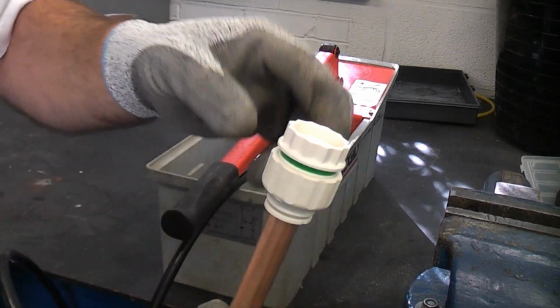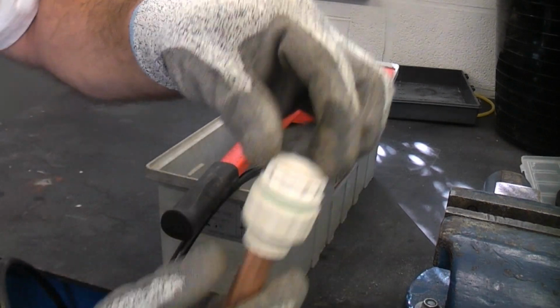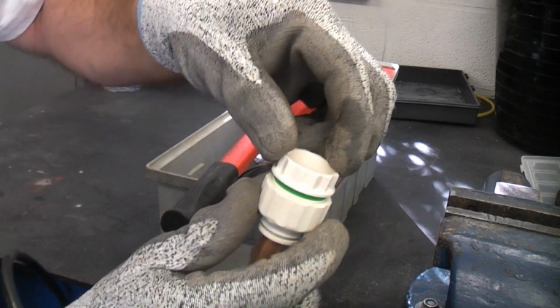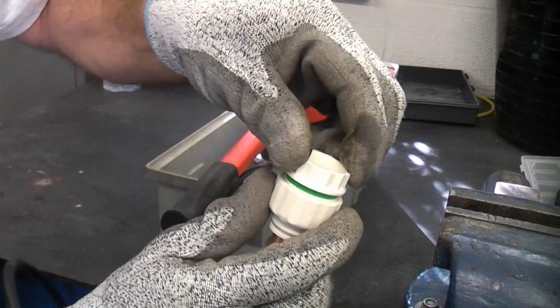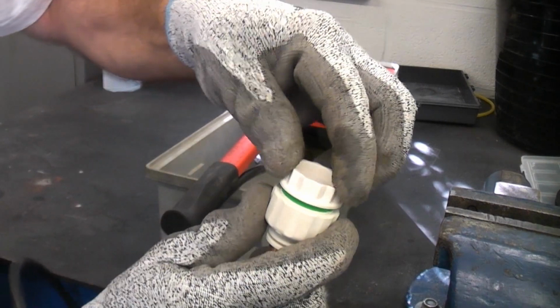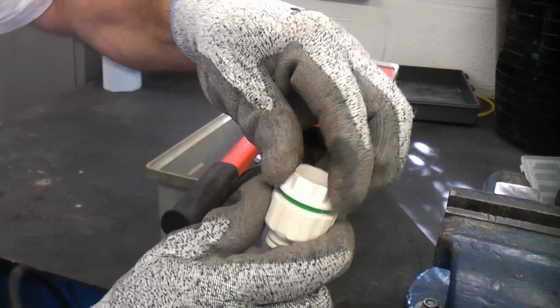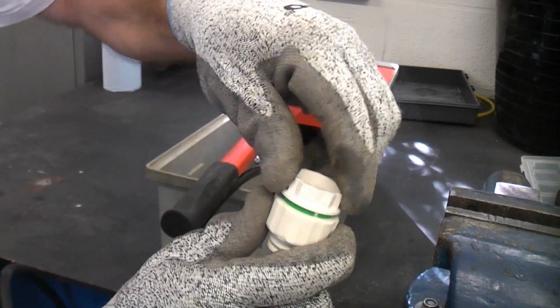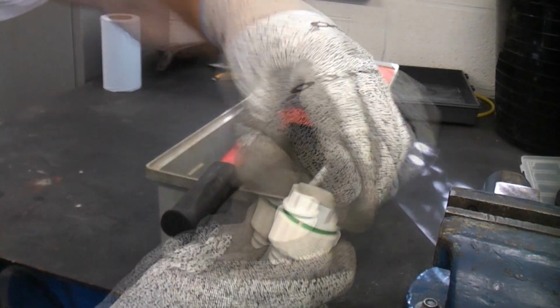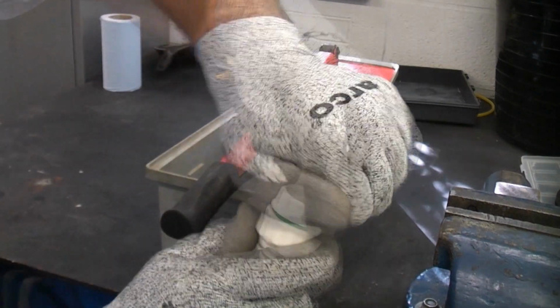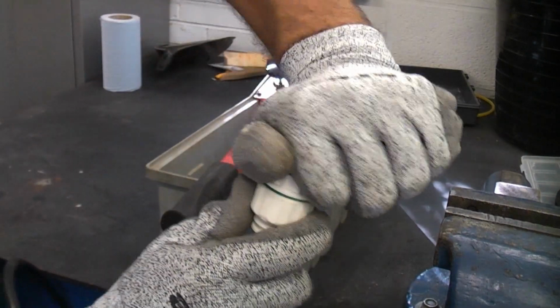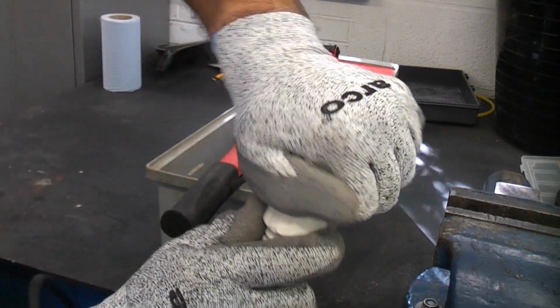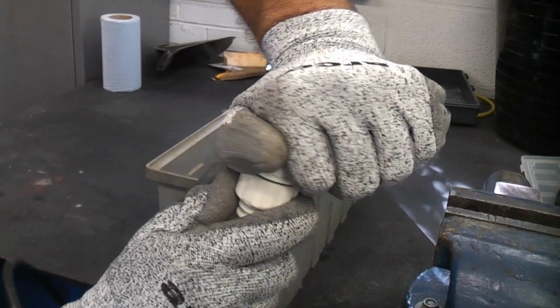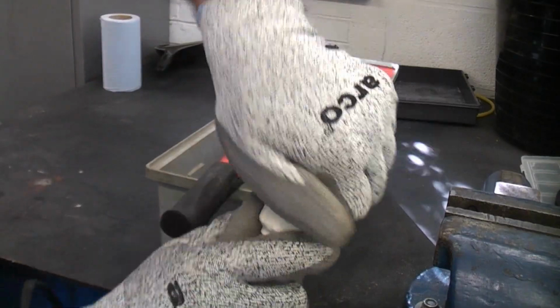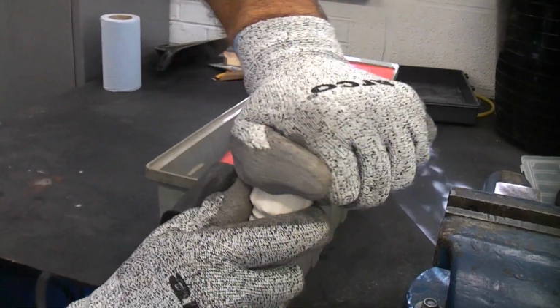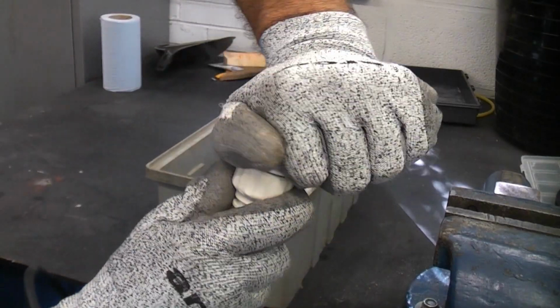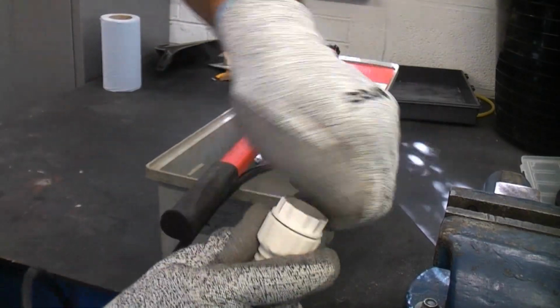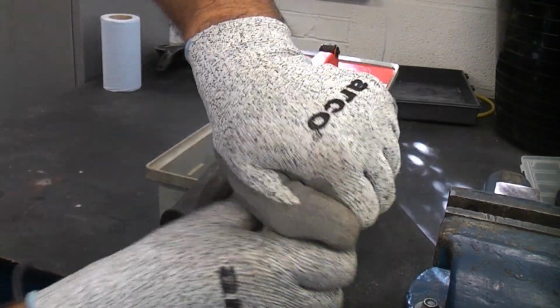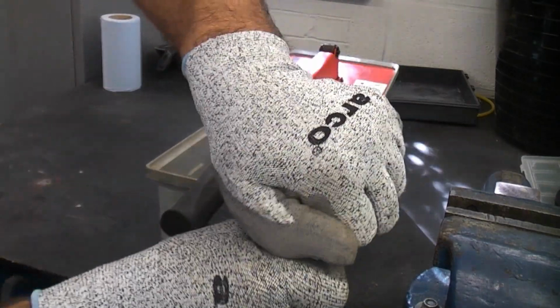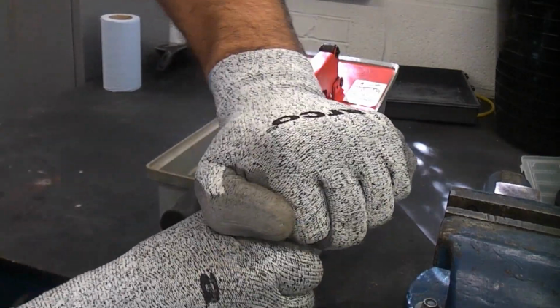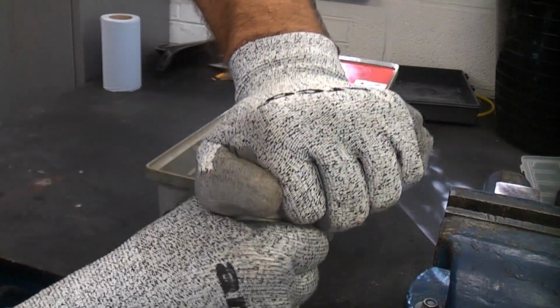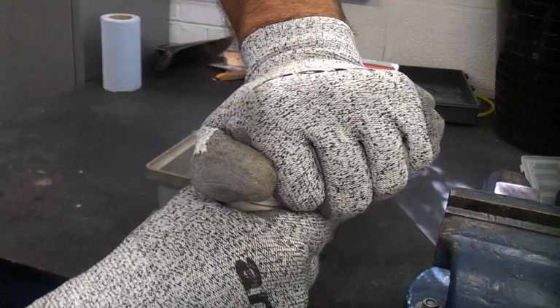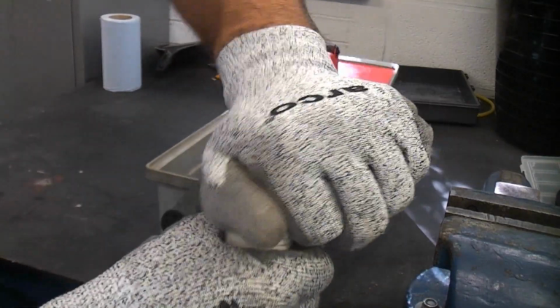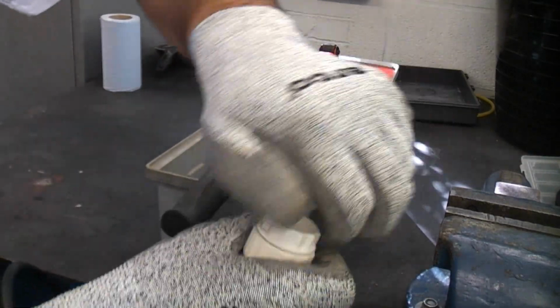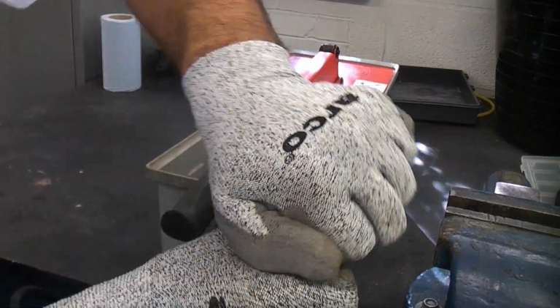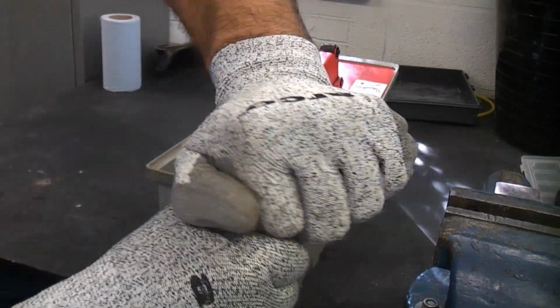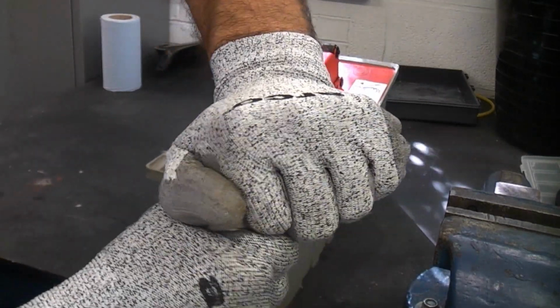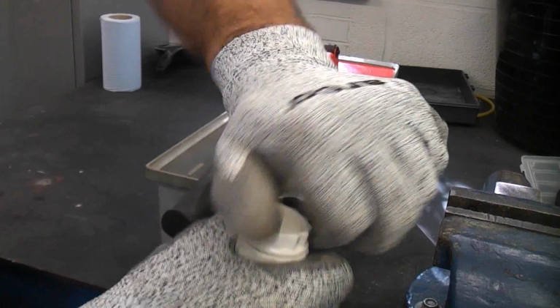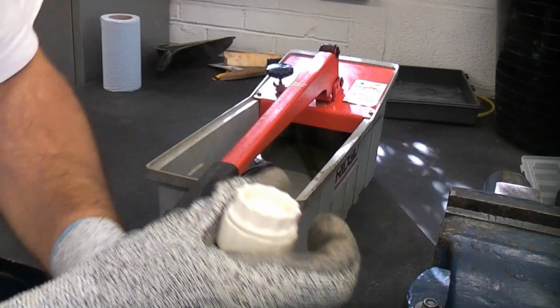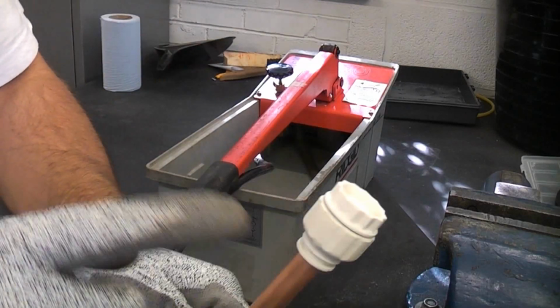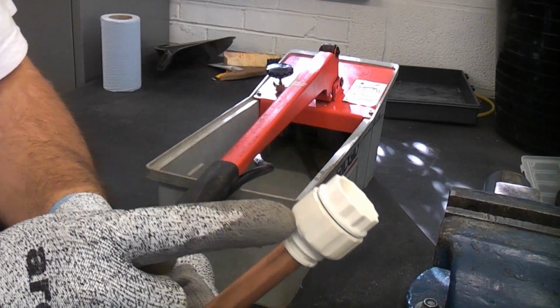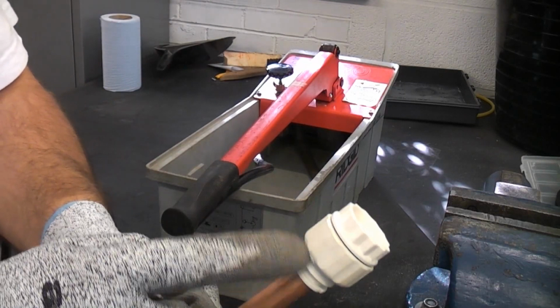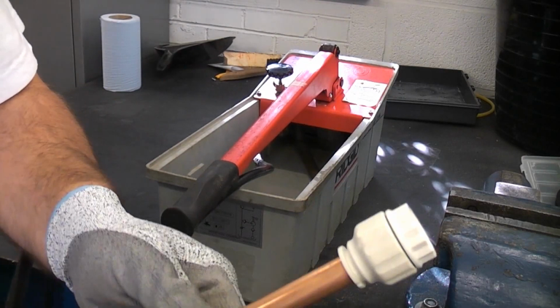With this particular one you do need to twist it, so that is now pretty tight by hand. It does say on it not to use it with a wrench.